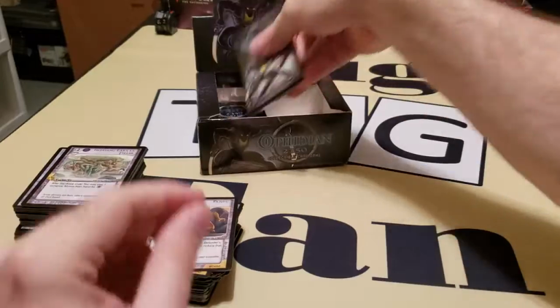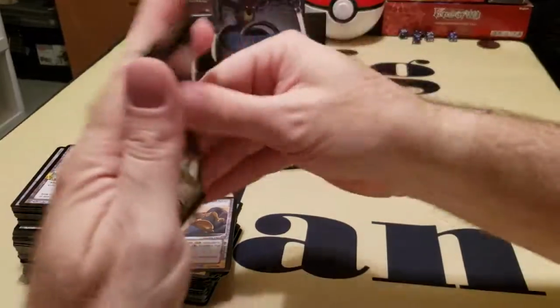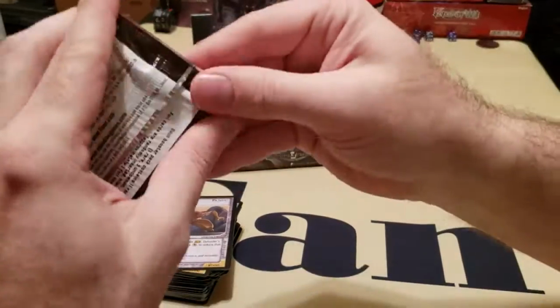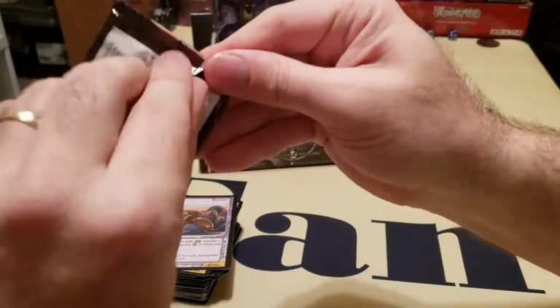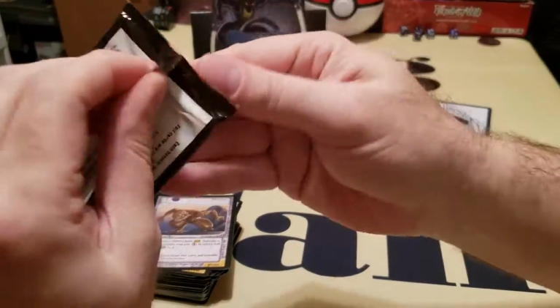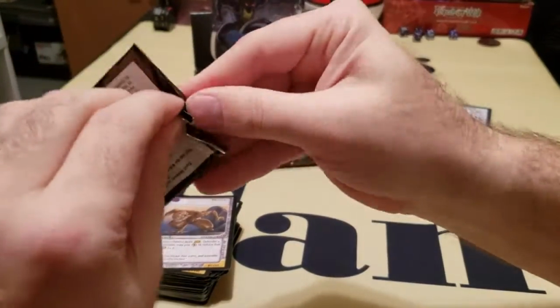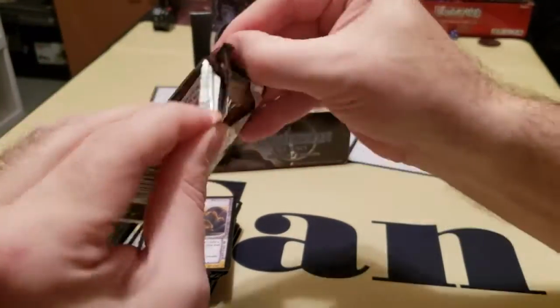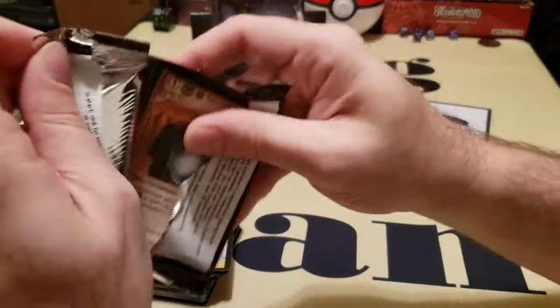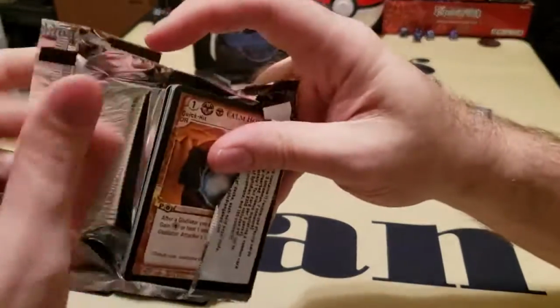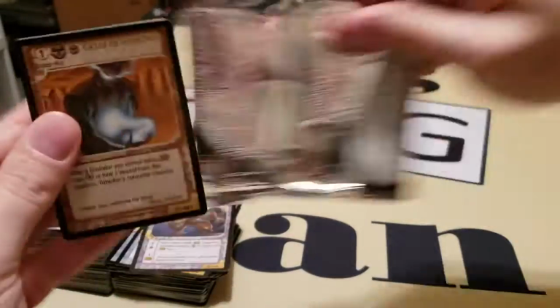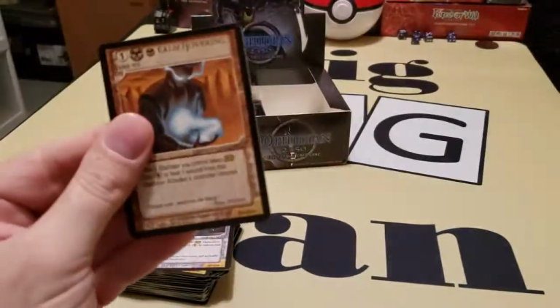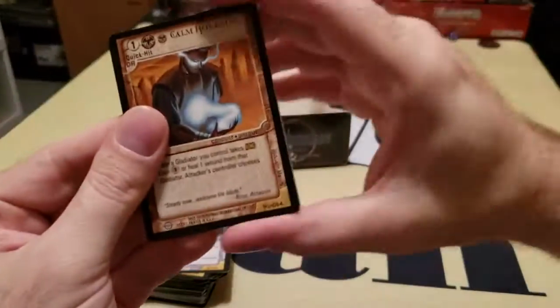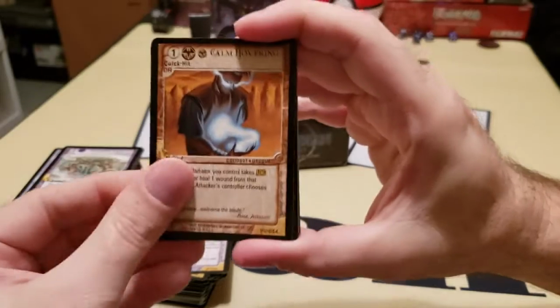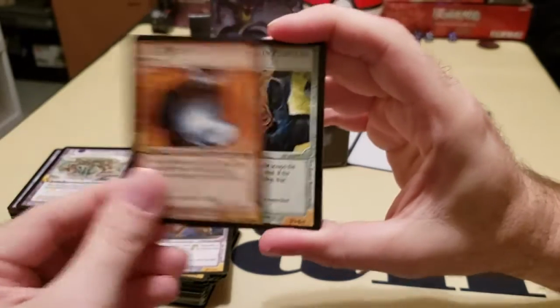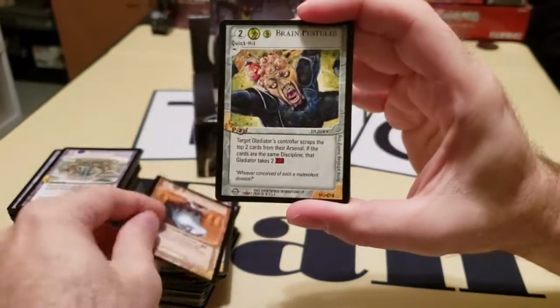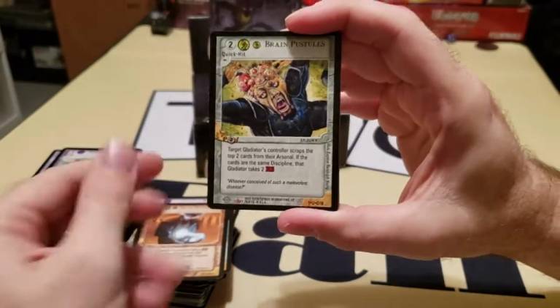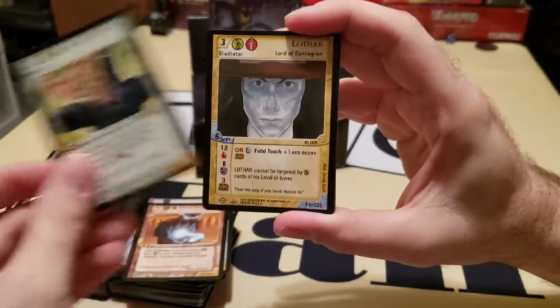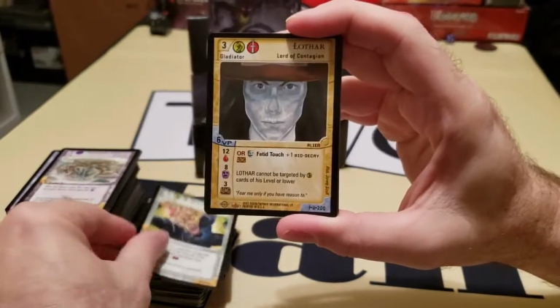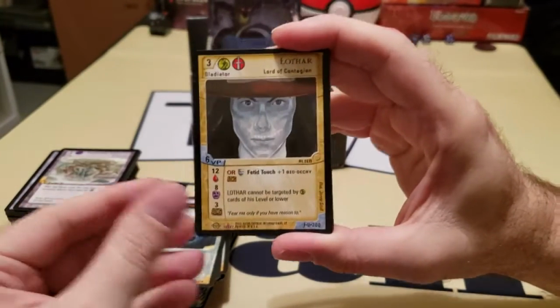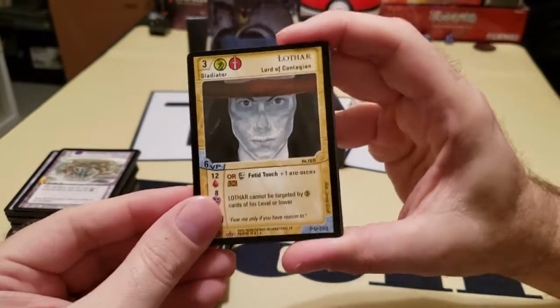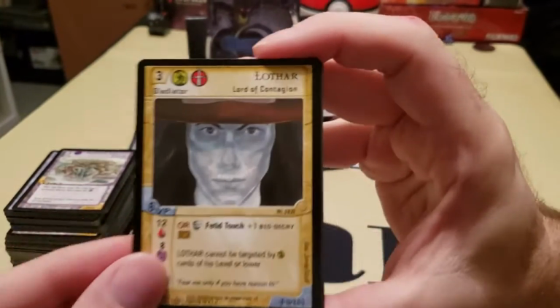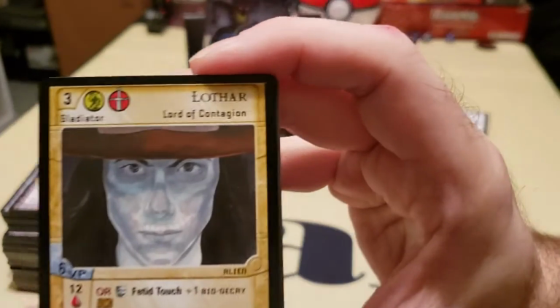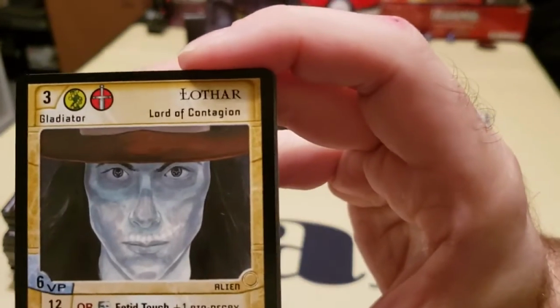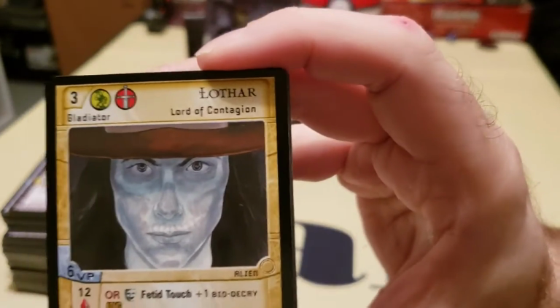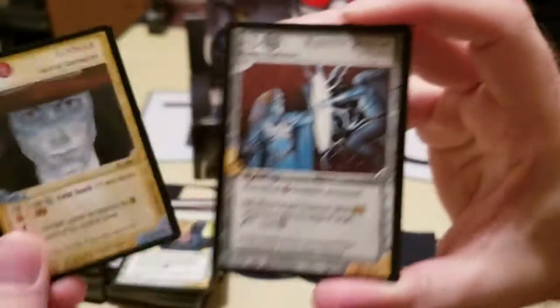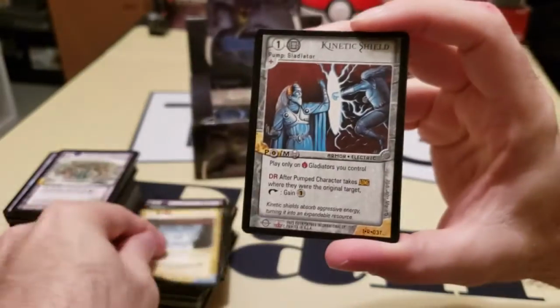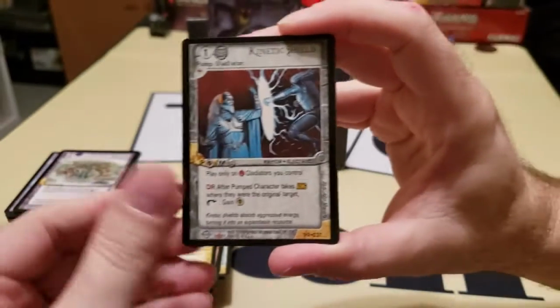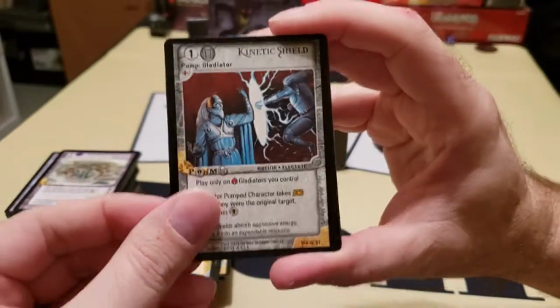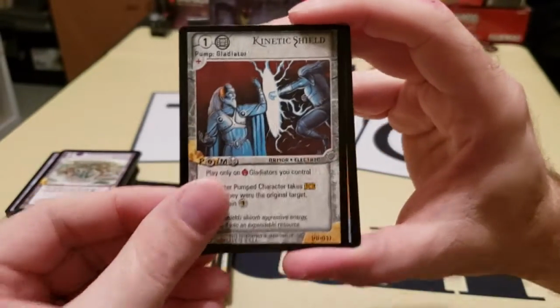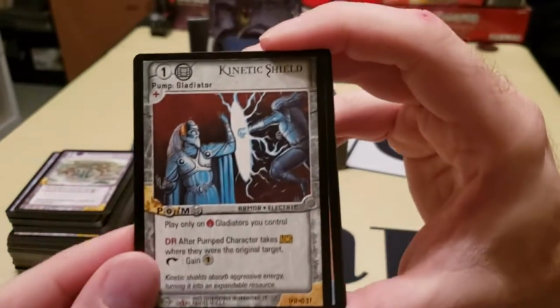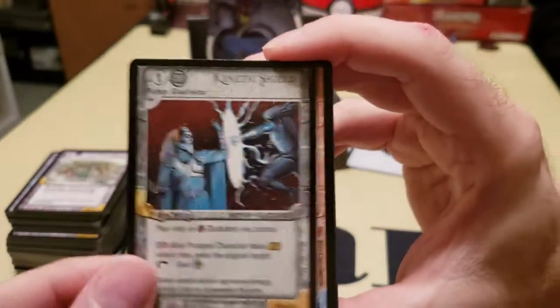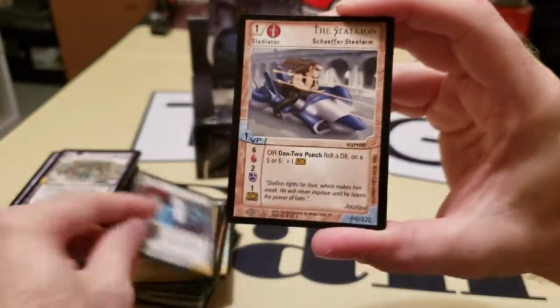So you can do a defensive strategy — try to slowly beat them down. Or you can go super aggressive. Or you can go middle. That's a cool little artwork there. There's your rare Kinetic Shield.